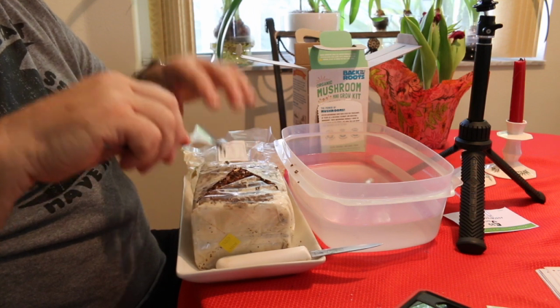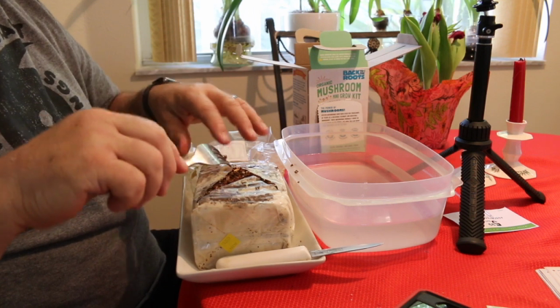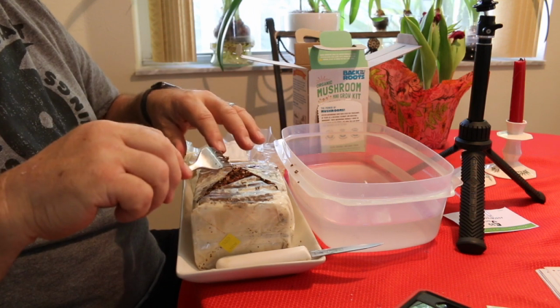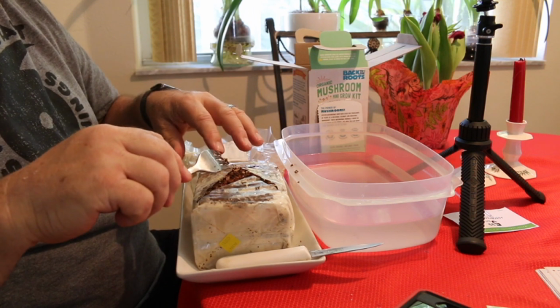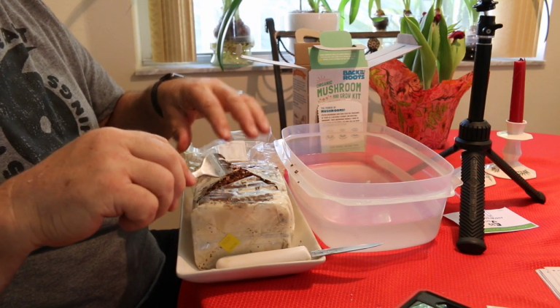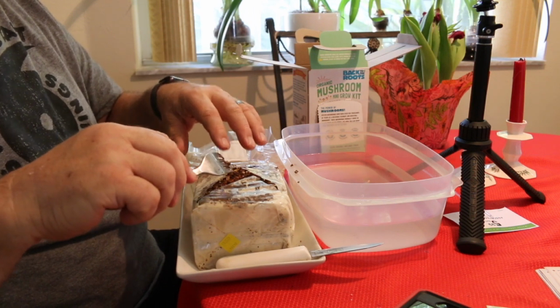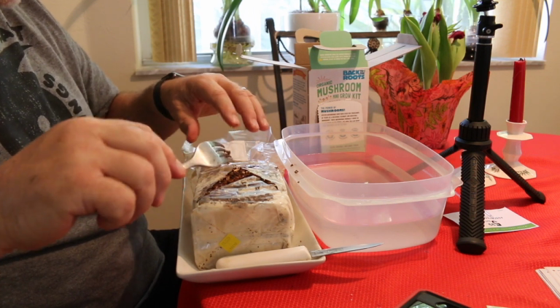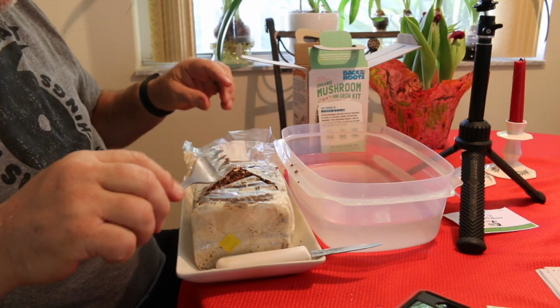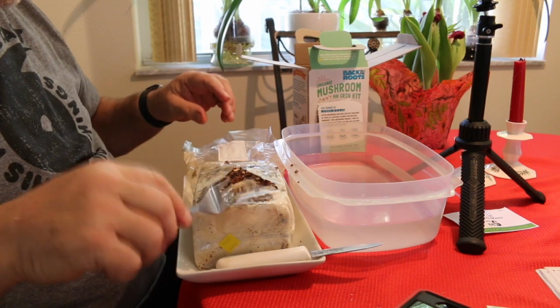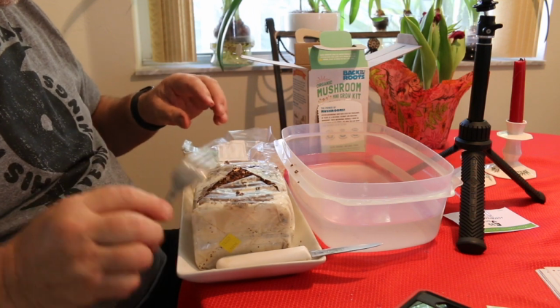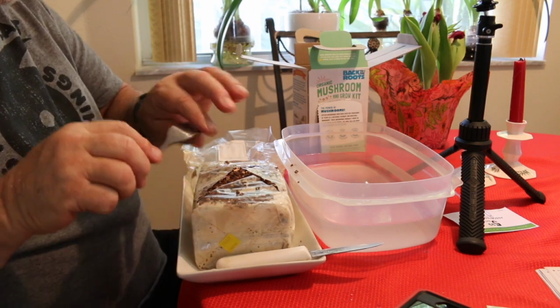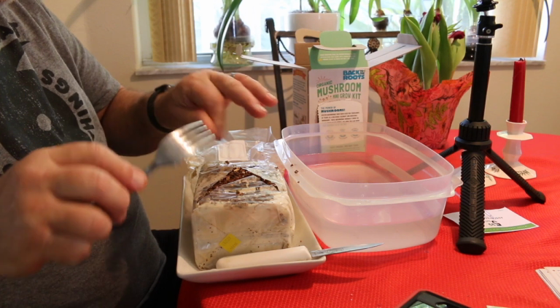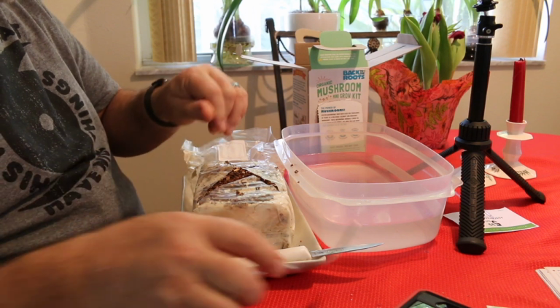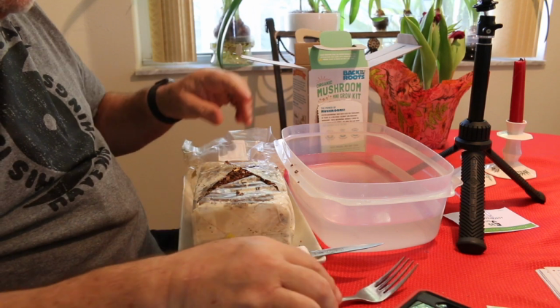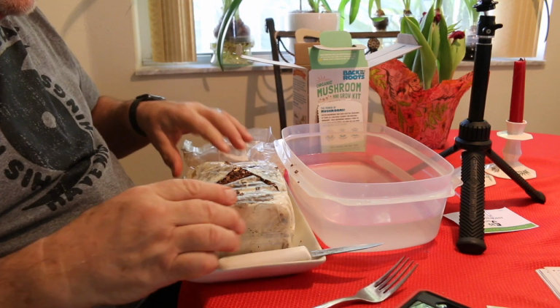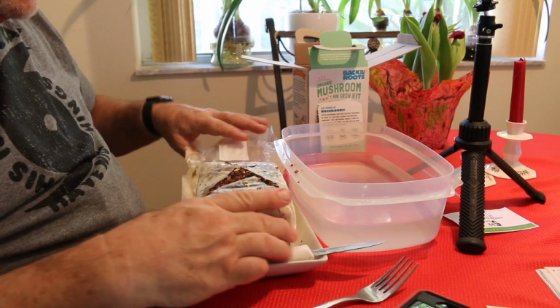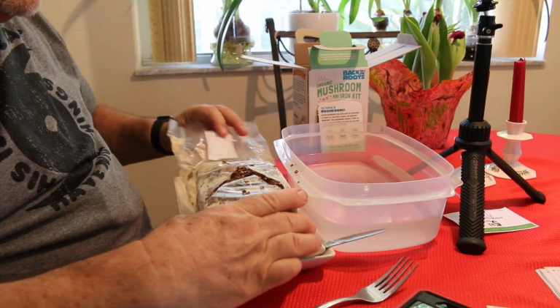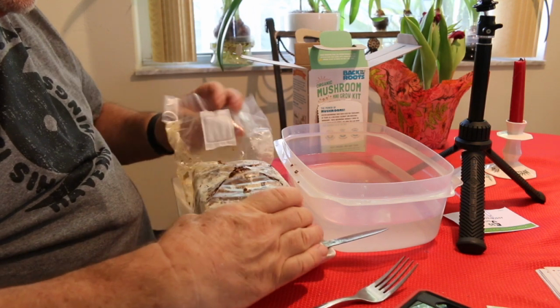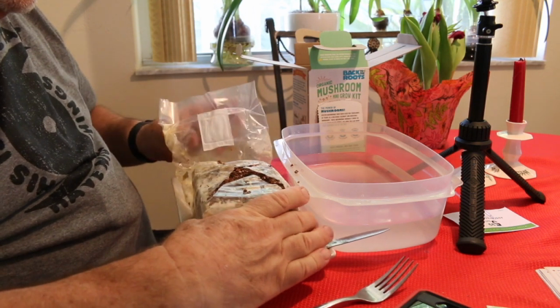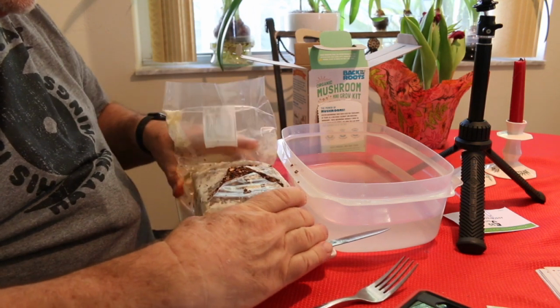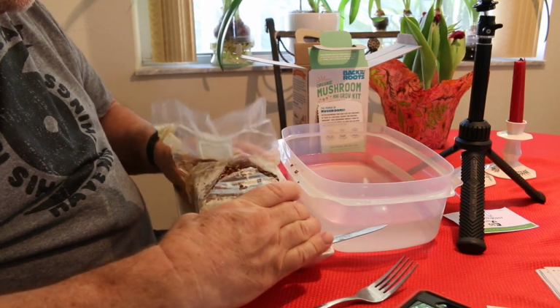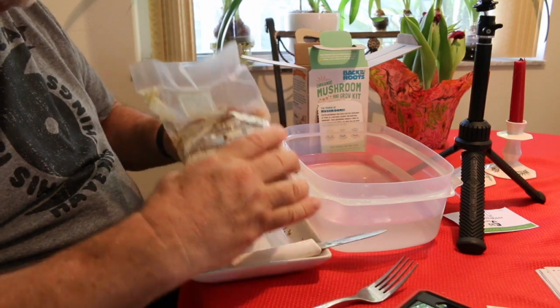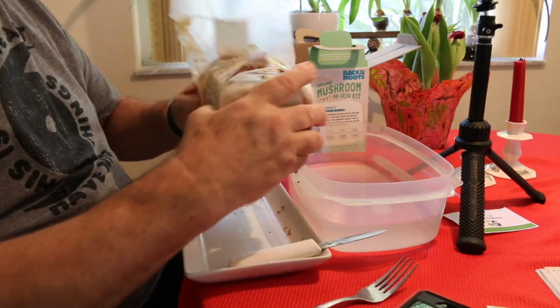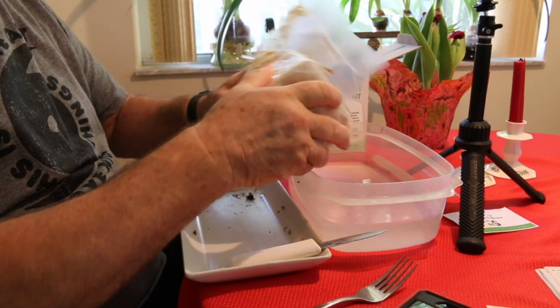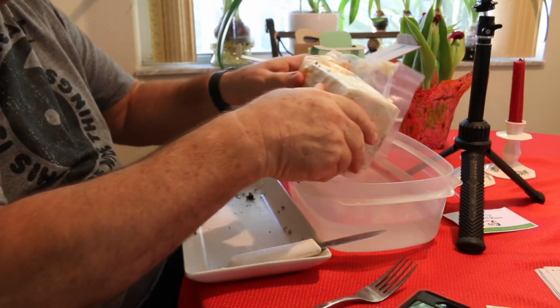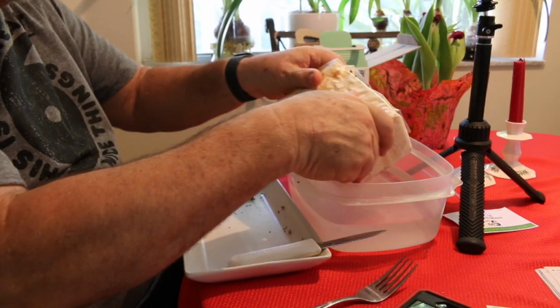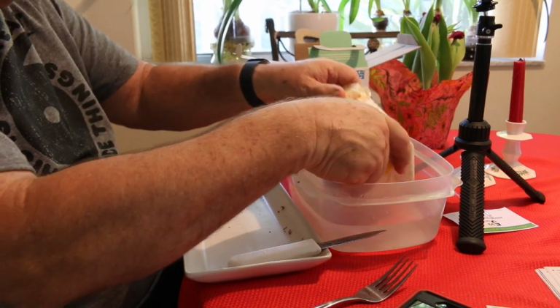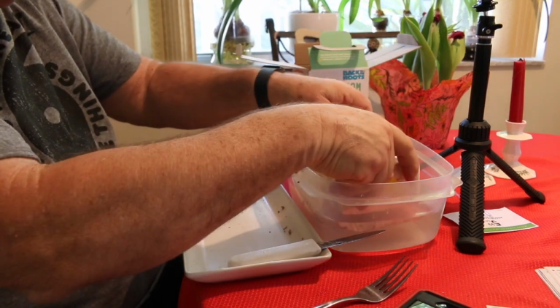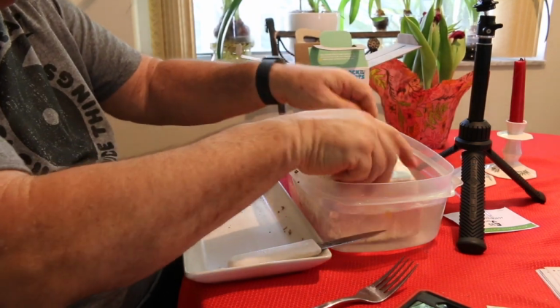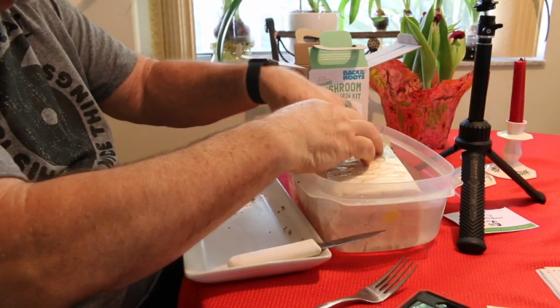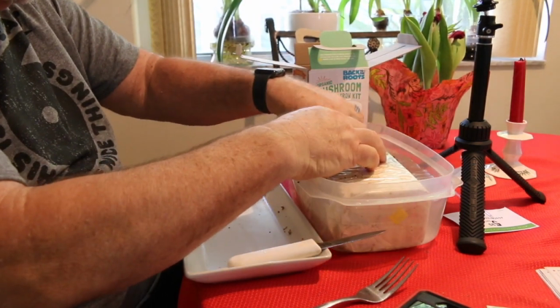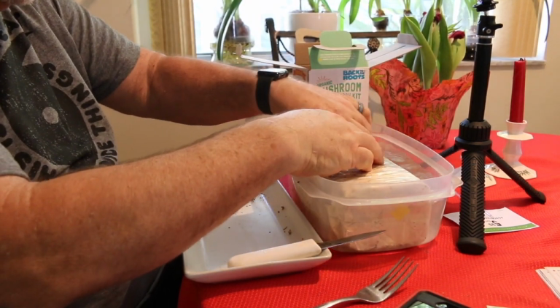We'll do the same procedure to the other side of the medium. Now what we're going to do is flip it over and put it in the water.